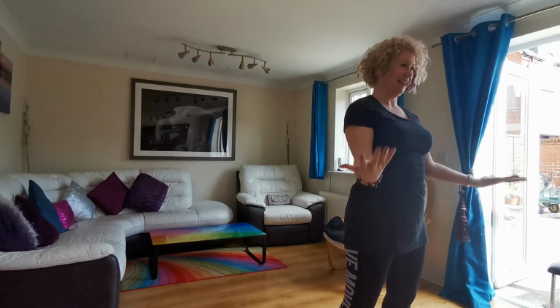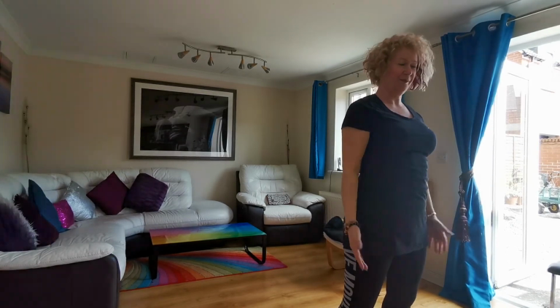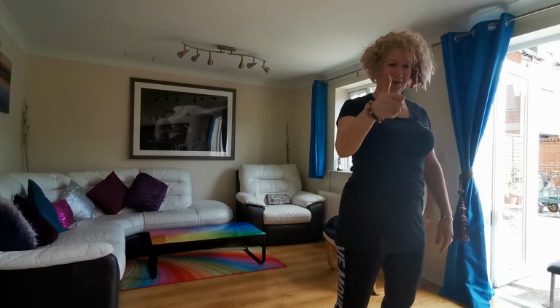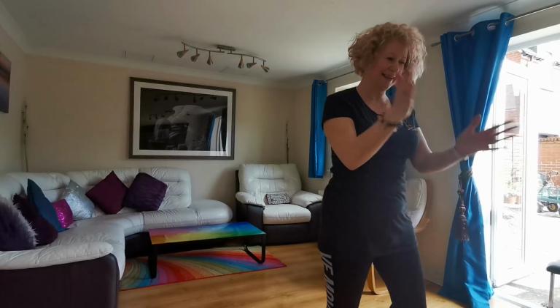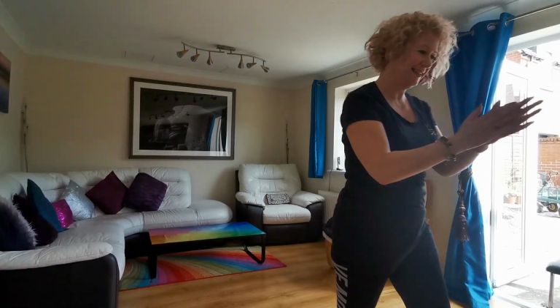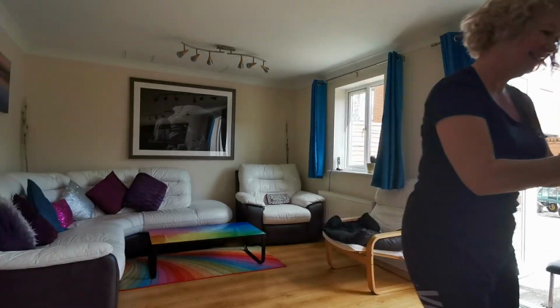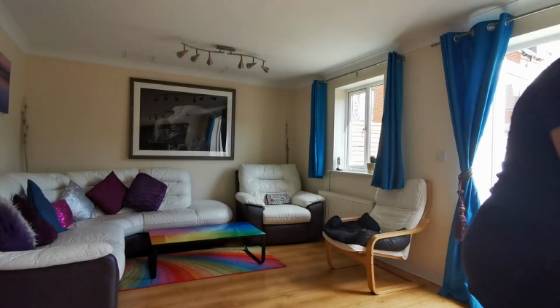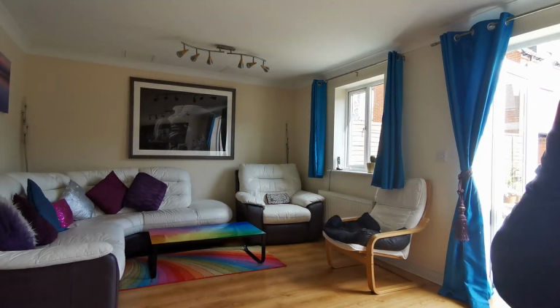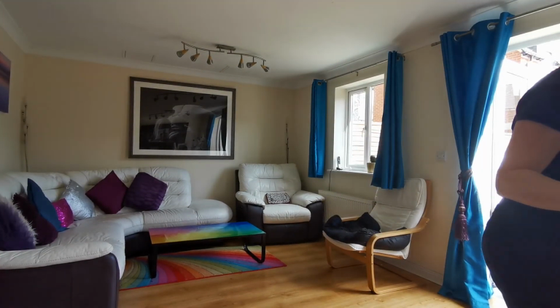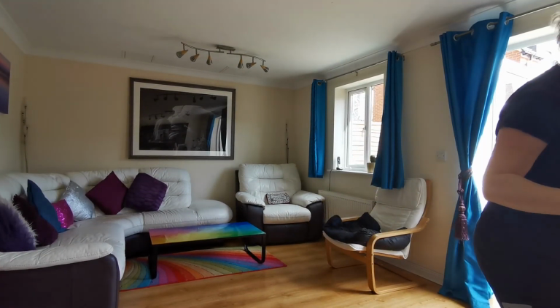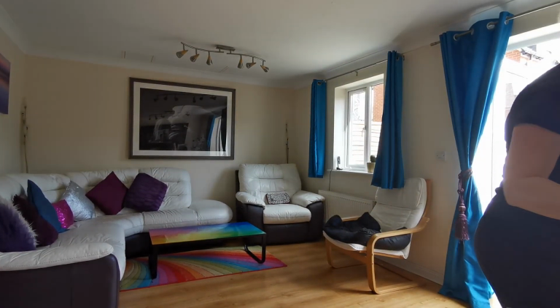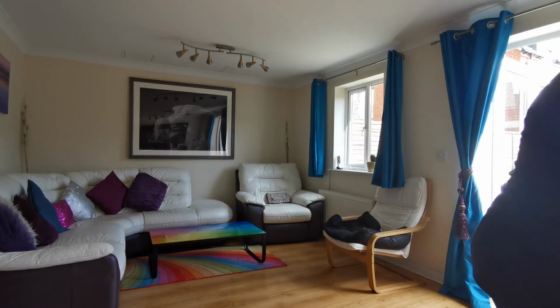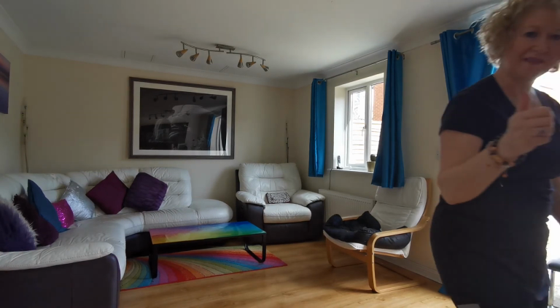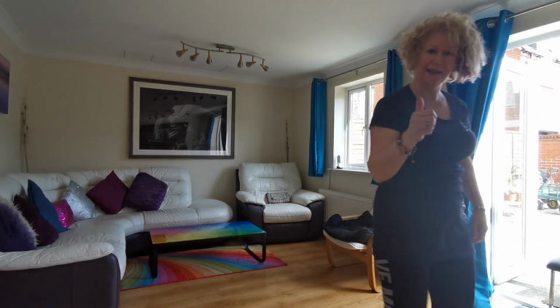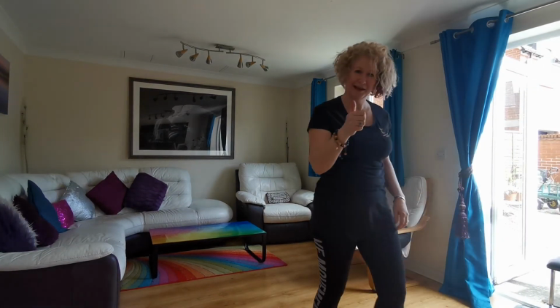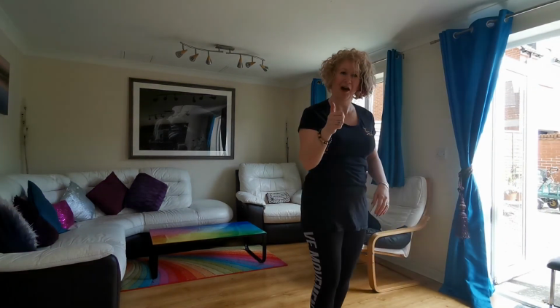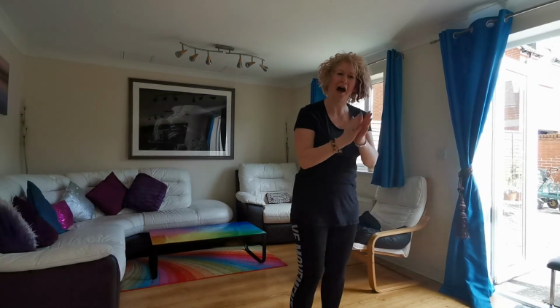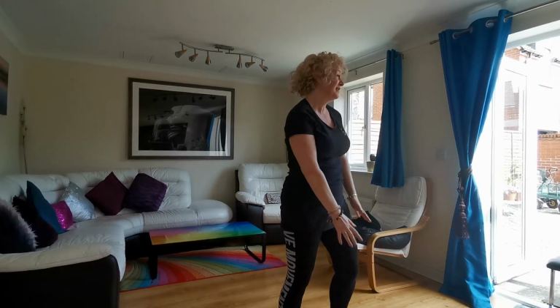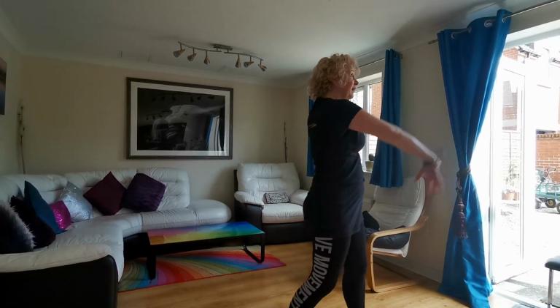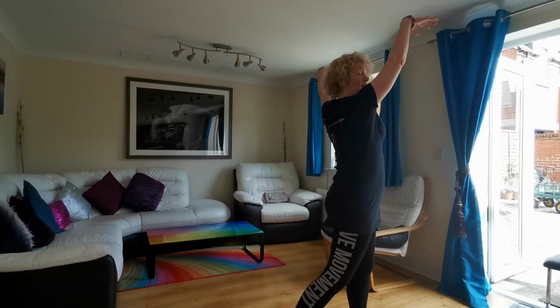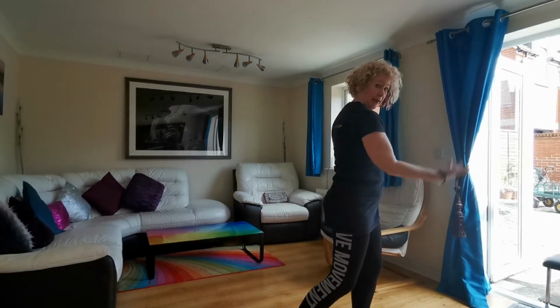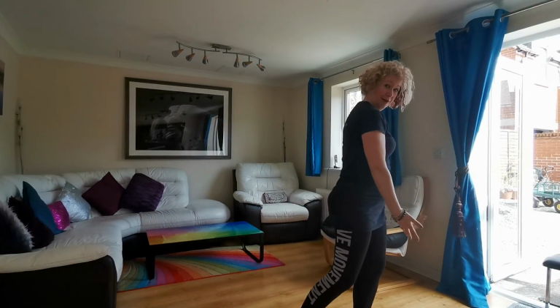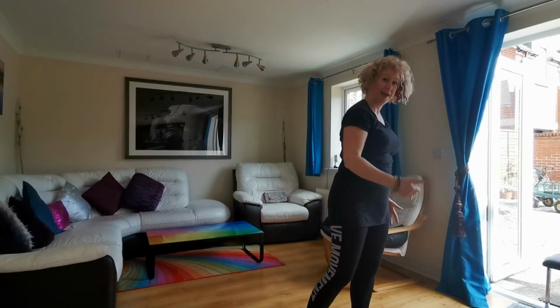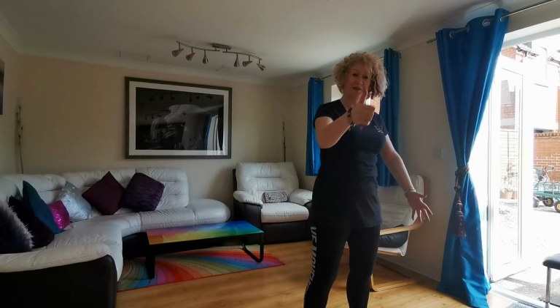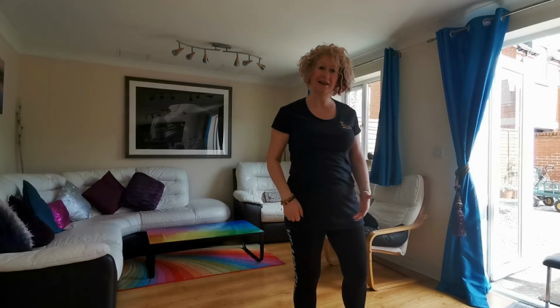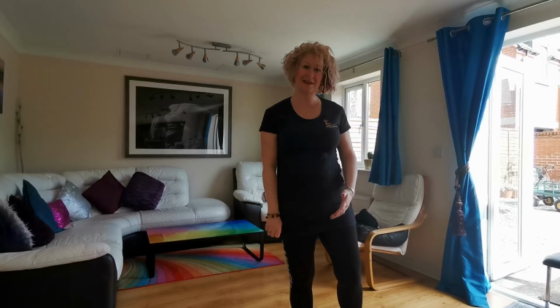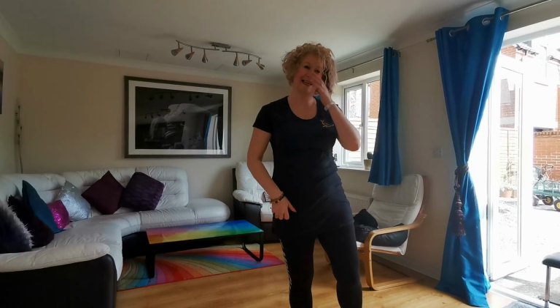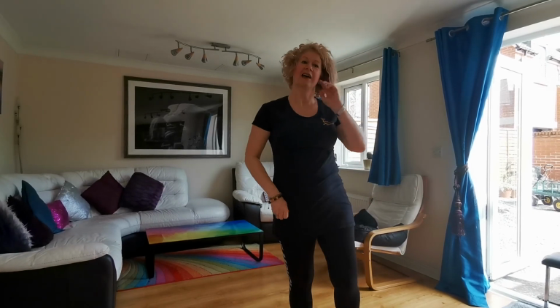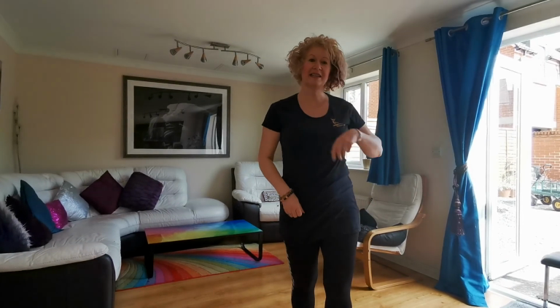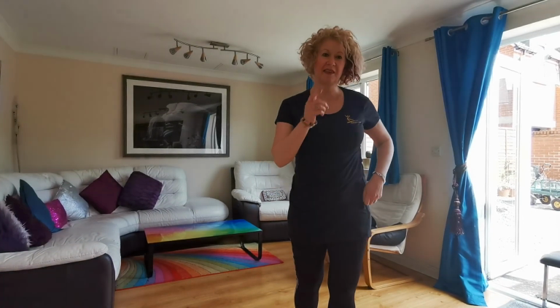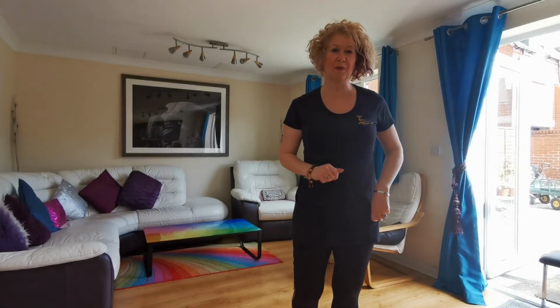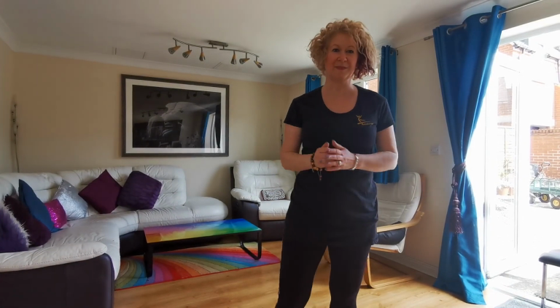There you go! Well done, my darlings. Did you see how I paused ever so slightly because I went slightly wrong? But still, this one comes in a bit quicker. Well done, my darlings. Fantastic.